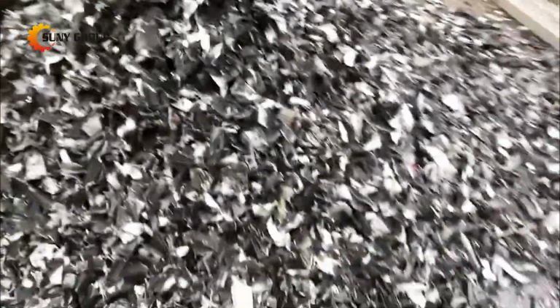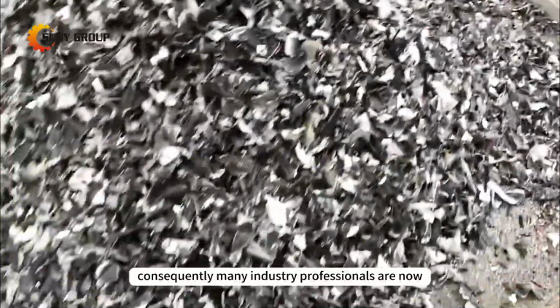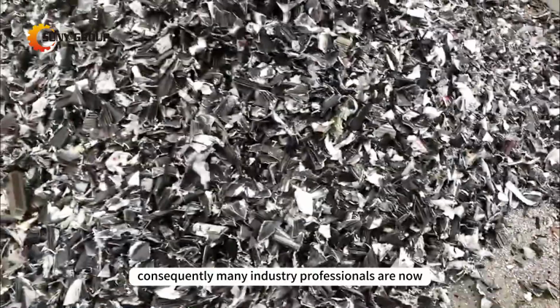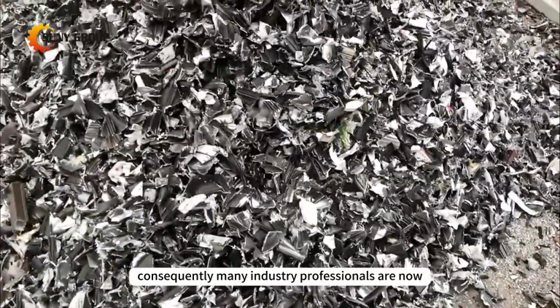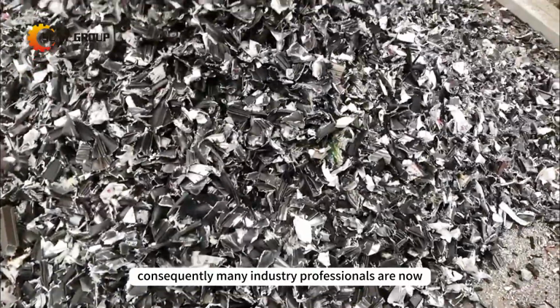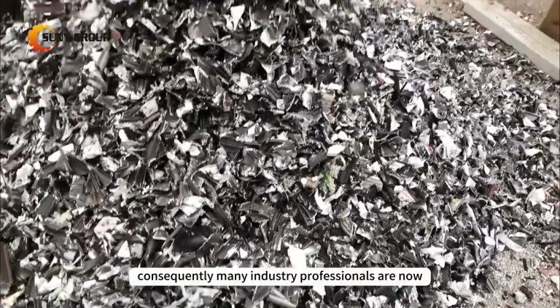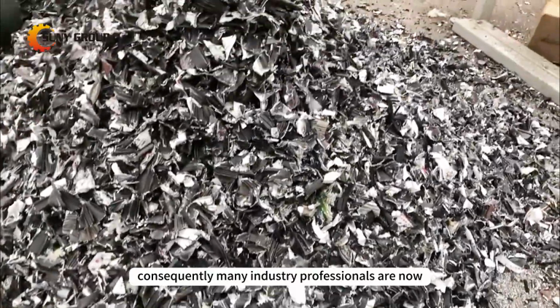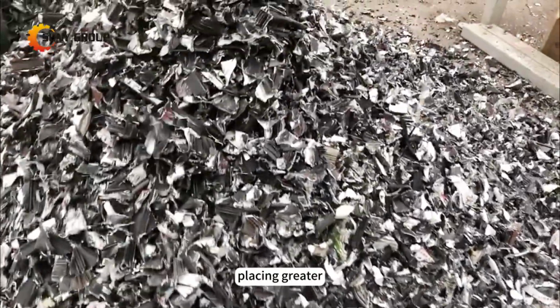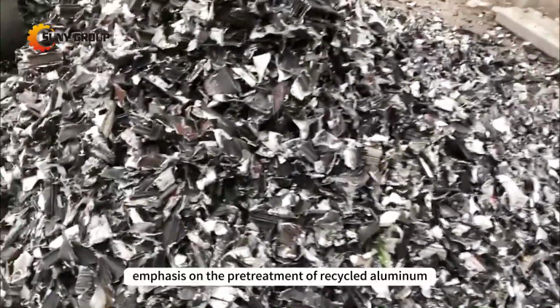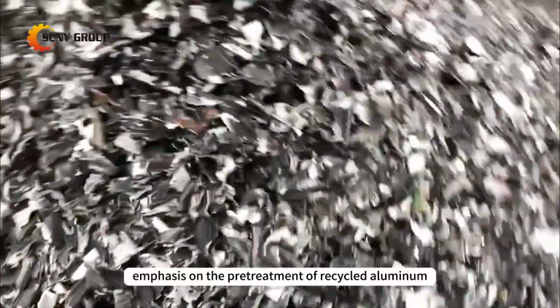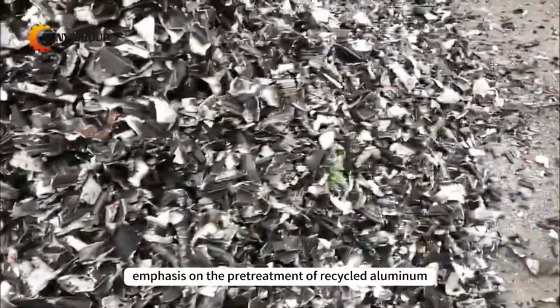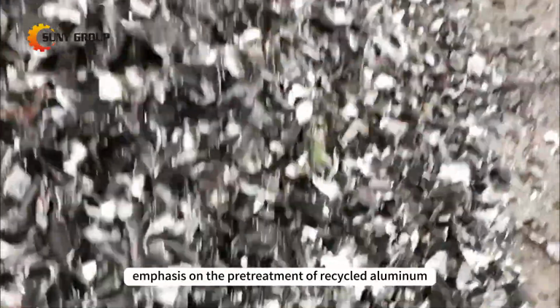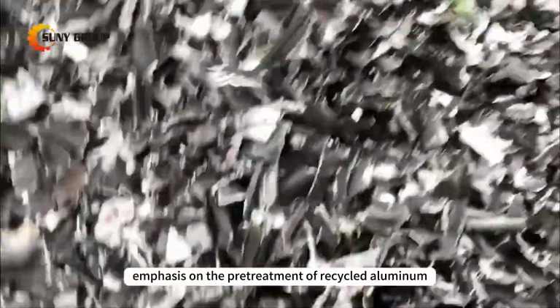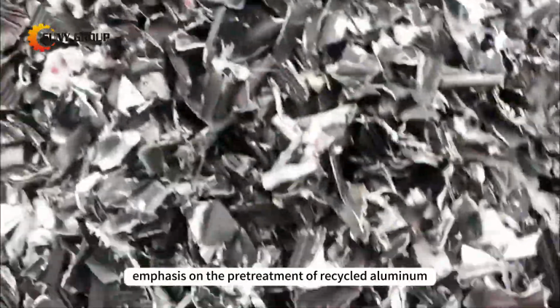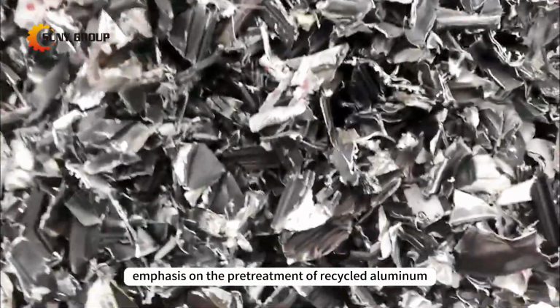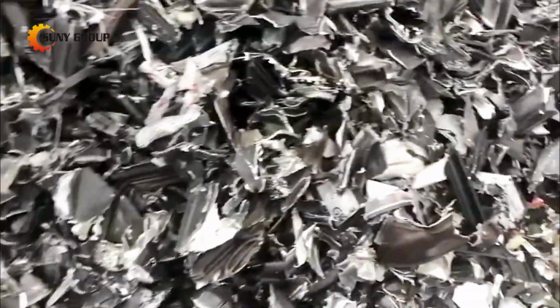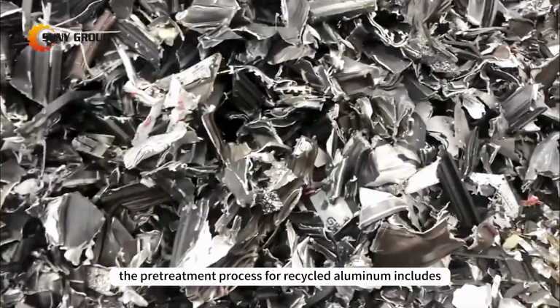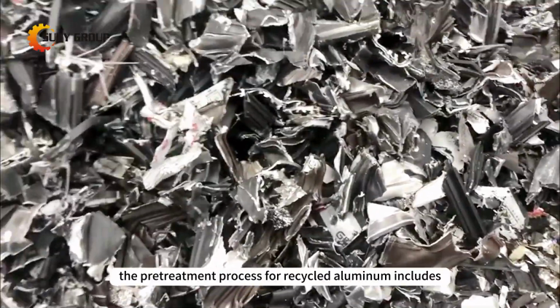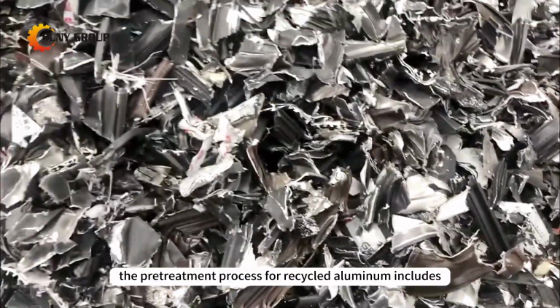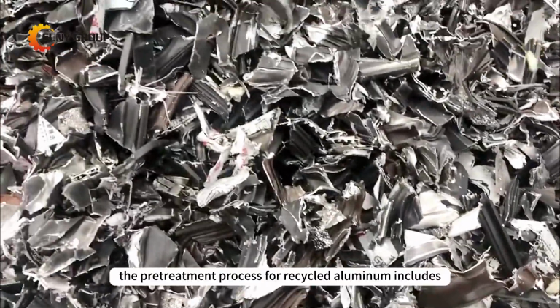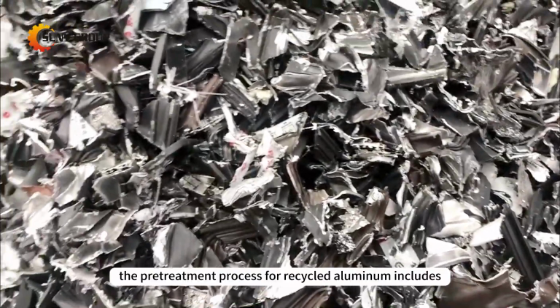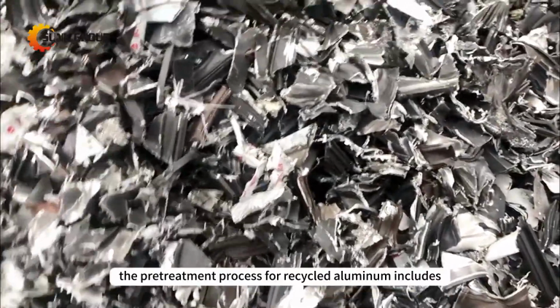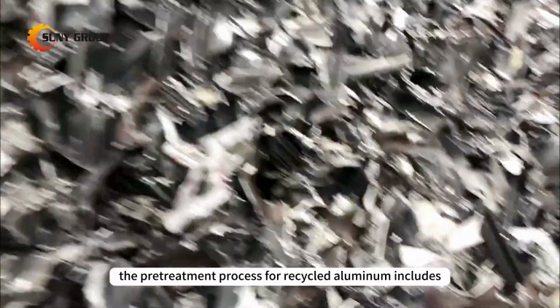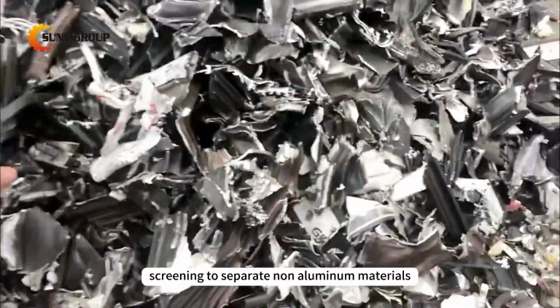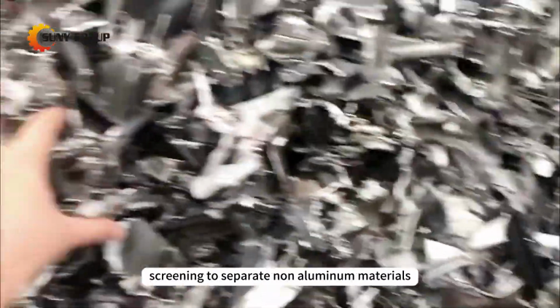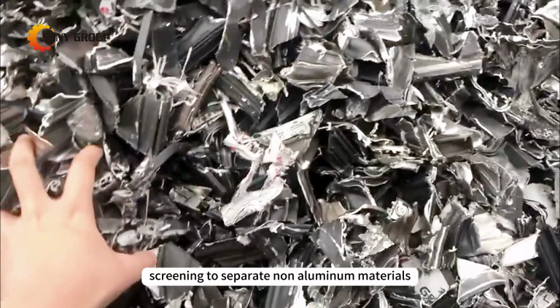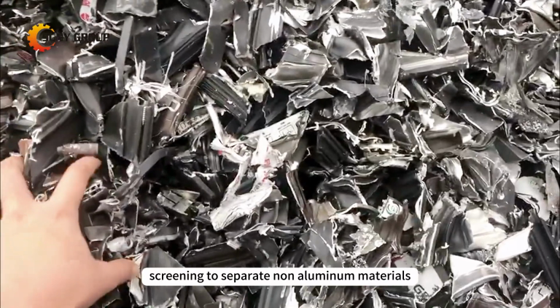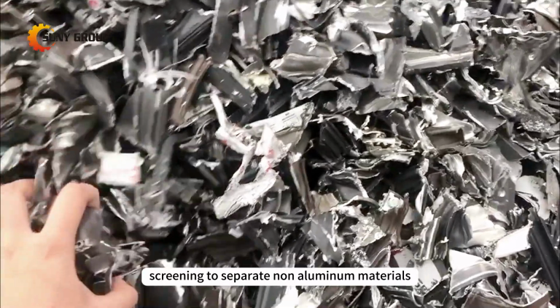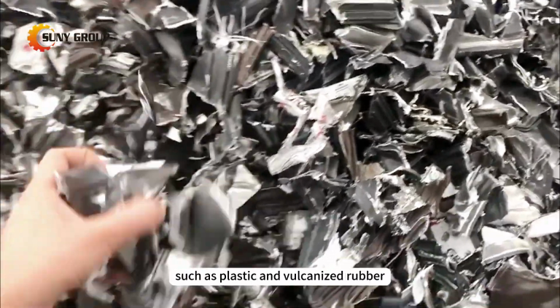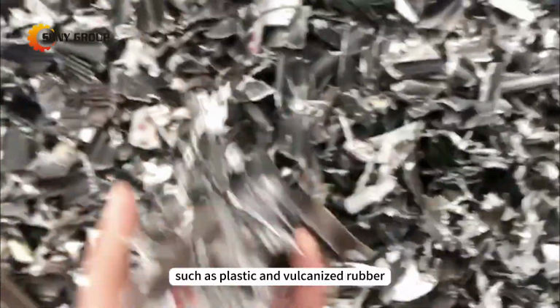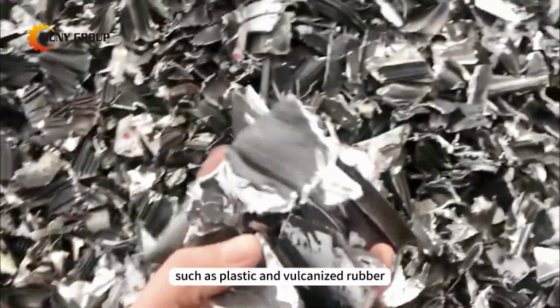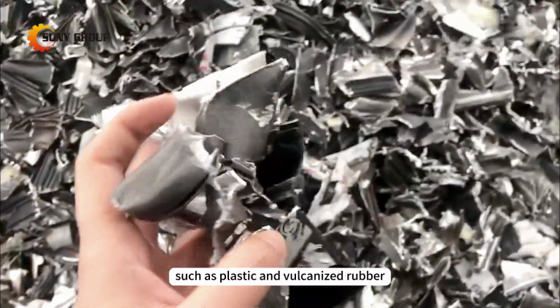Consequently, many industry professionals are now placing greater emphasis on the pretreatment of recycled aluminum. The pretreatment process includes screening to separate non-aluminum materials such as plastic and vulcanized rubber.